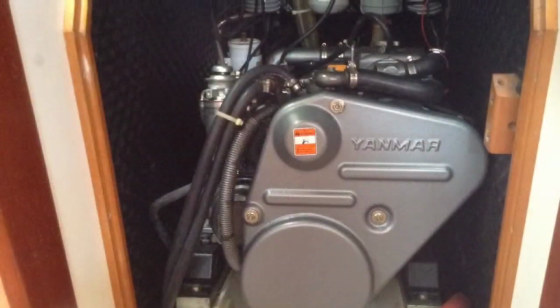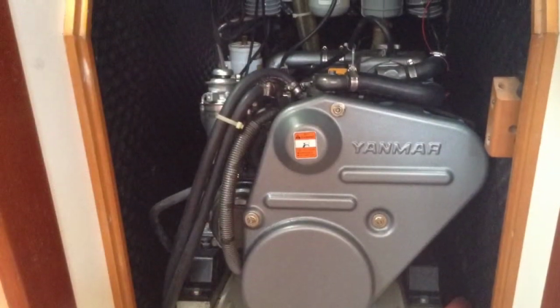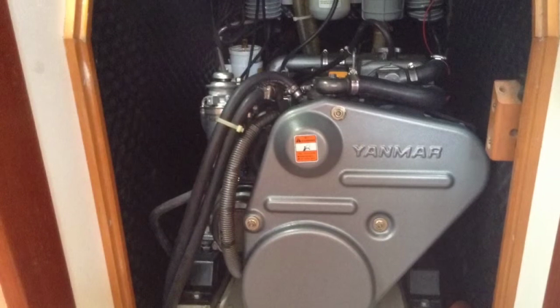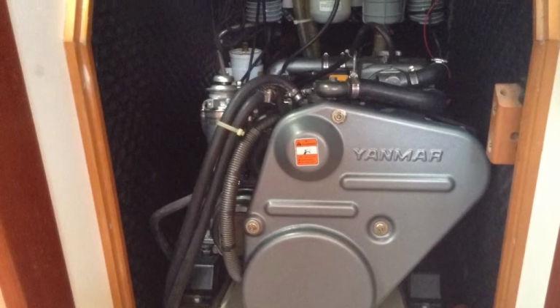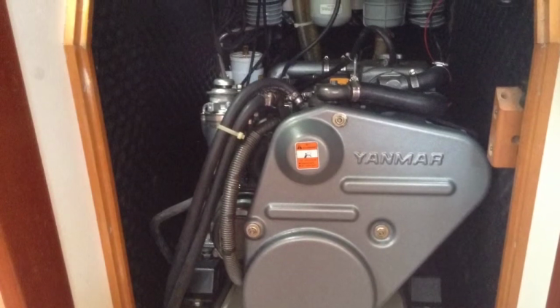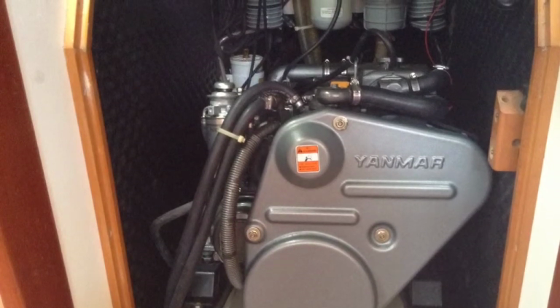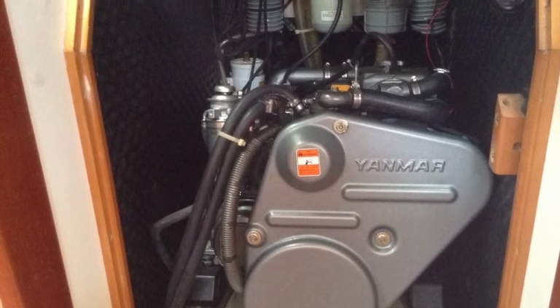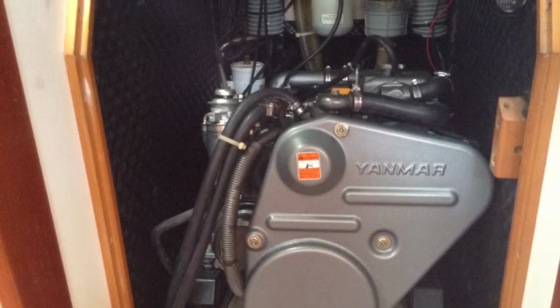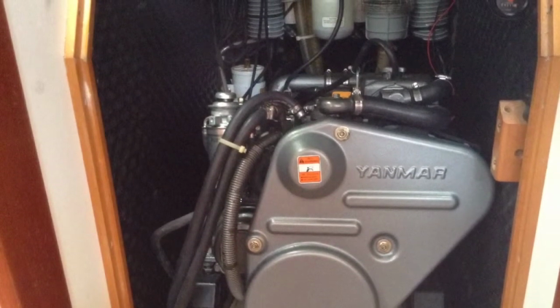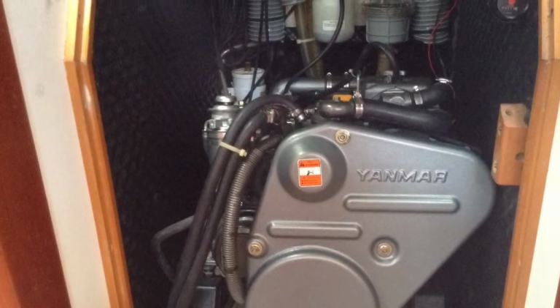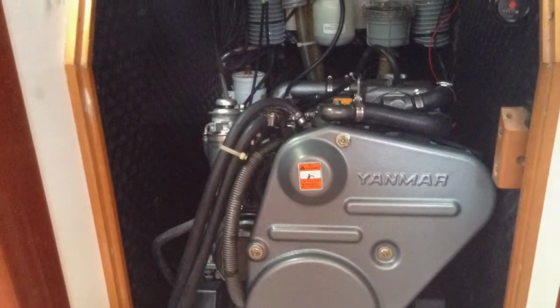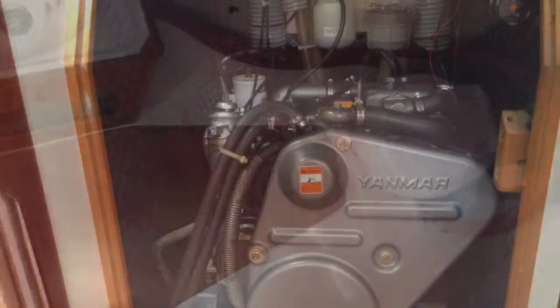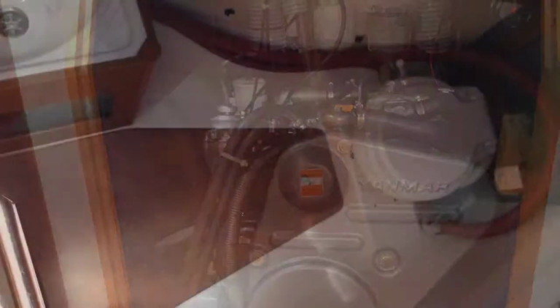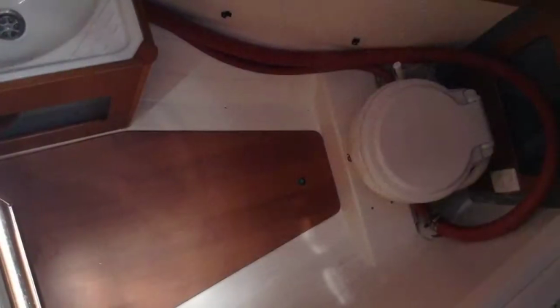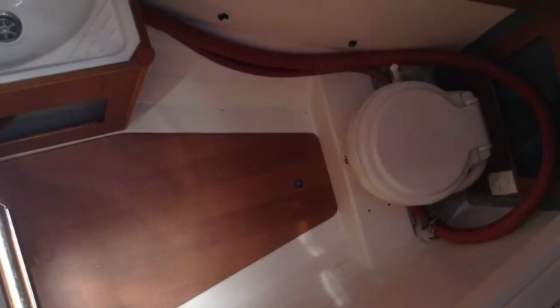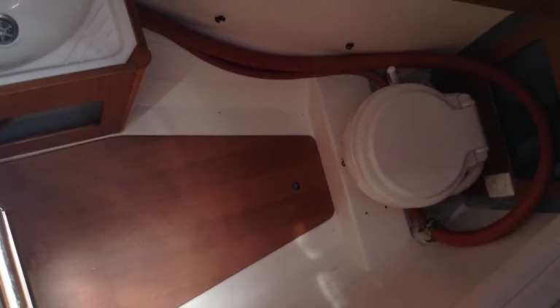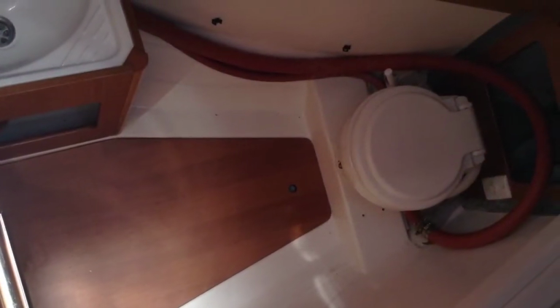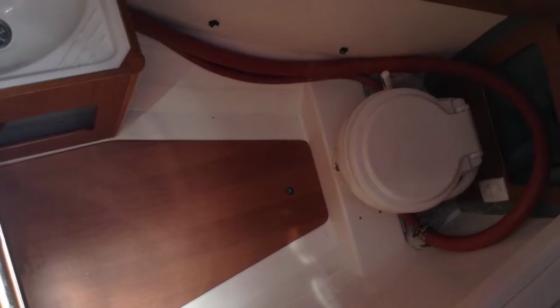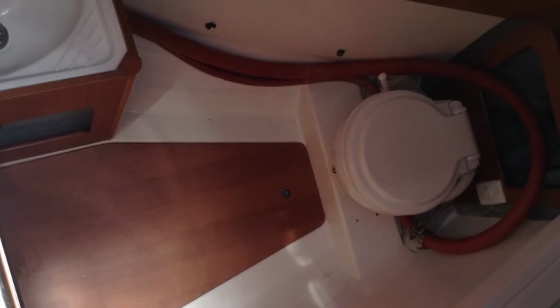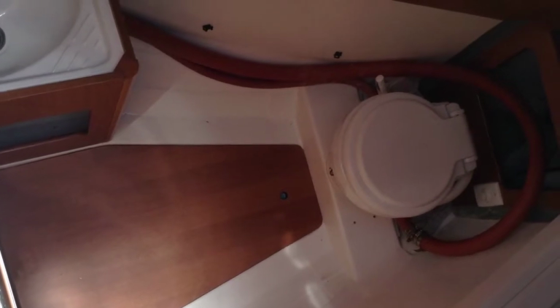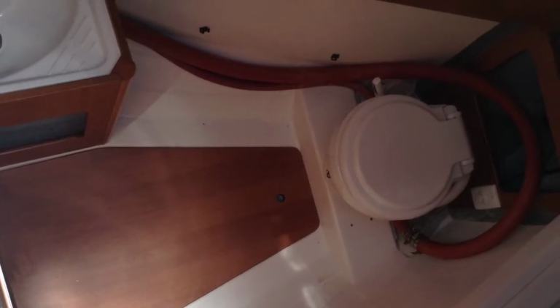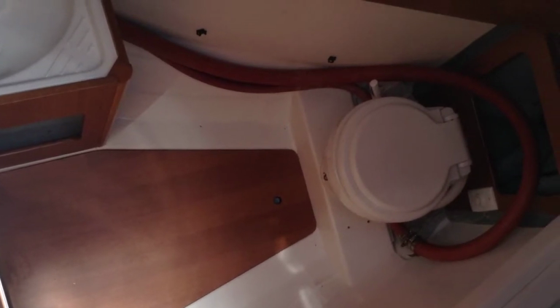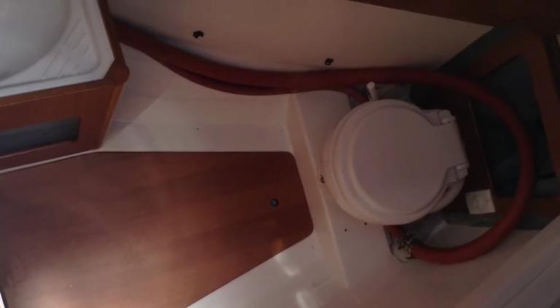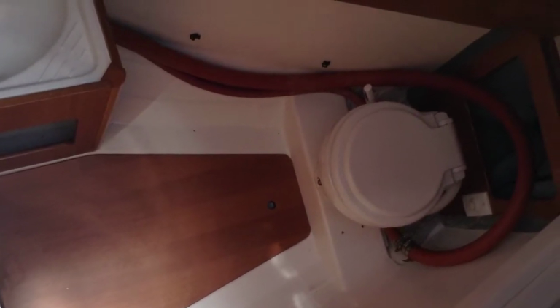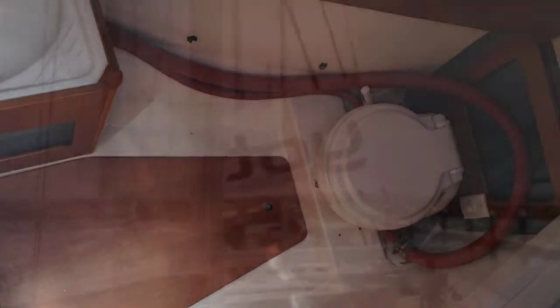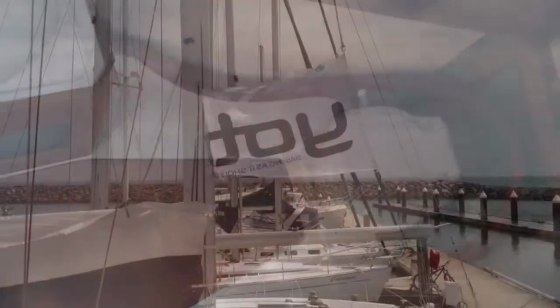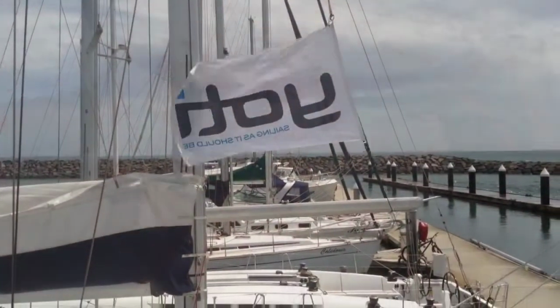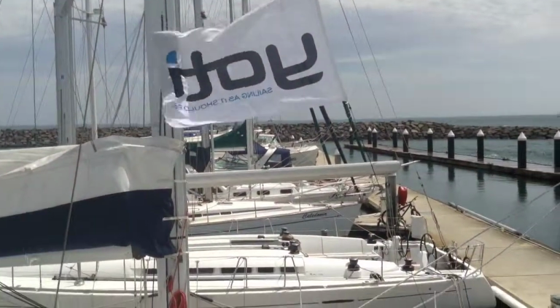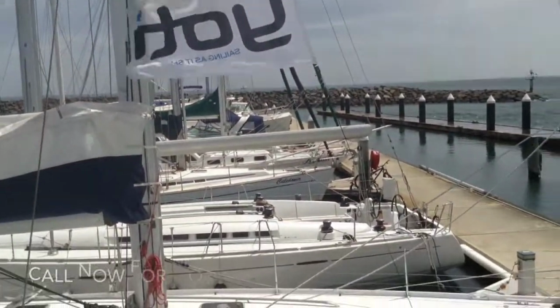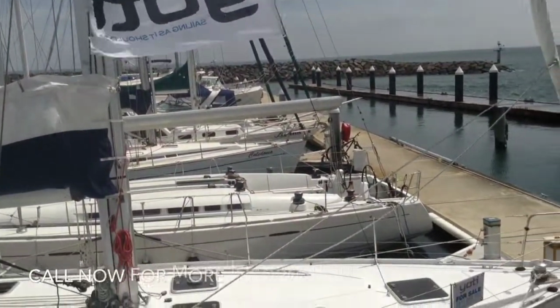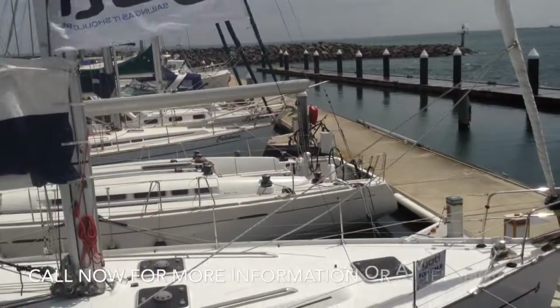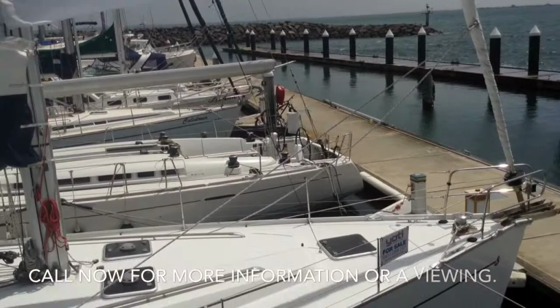Maneuverability is surprisingly good thanks to a bow thruster and this Yanmar 100hp engine. She also has small crew quarters in the bow which could double, if need be, for more storage space.